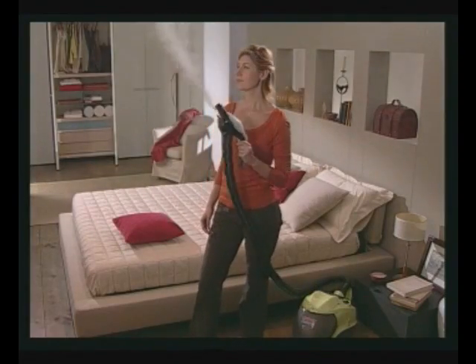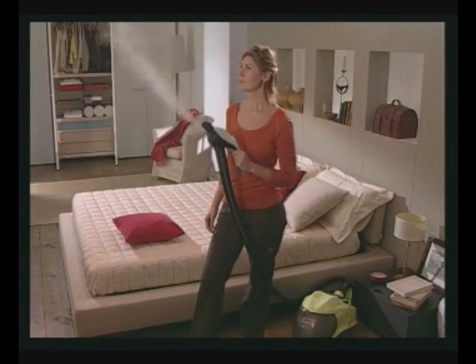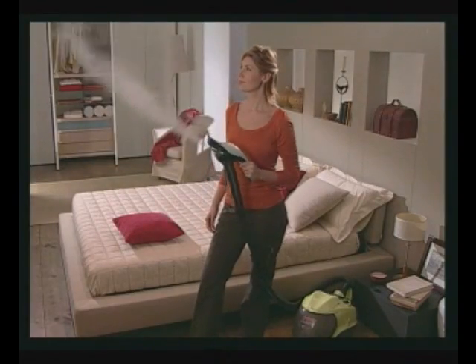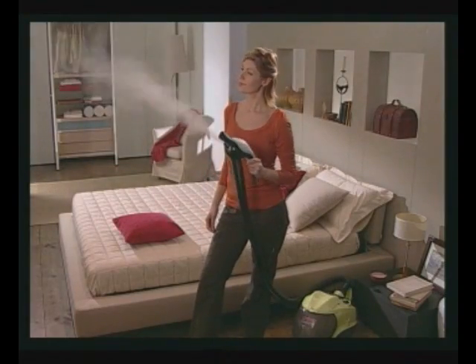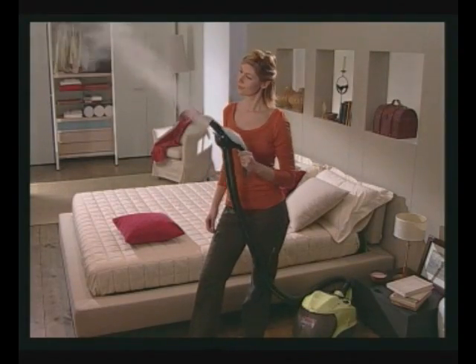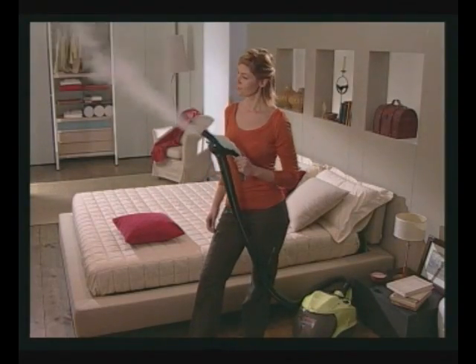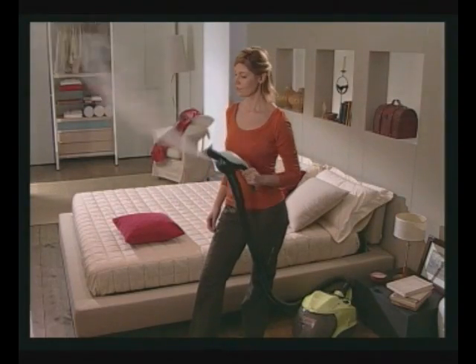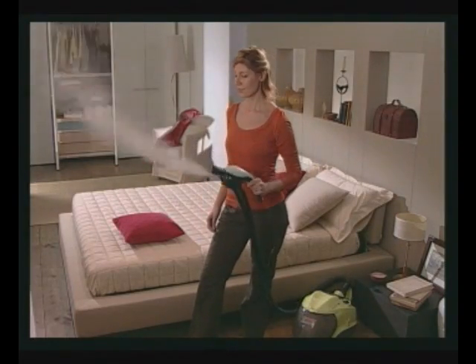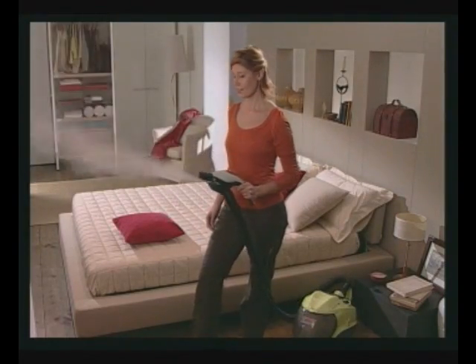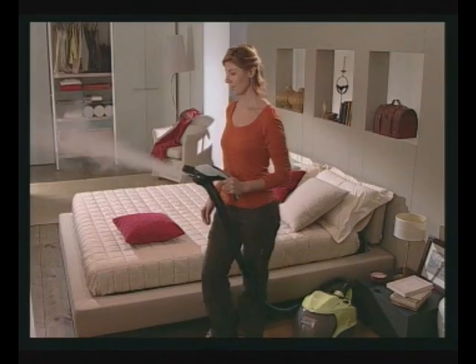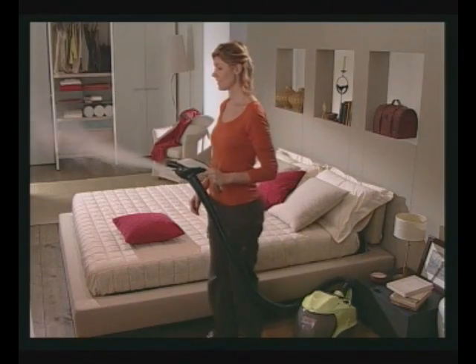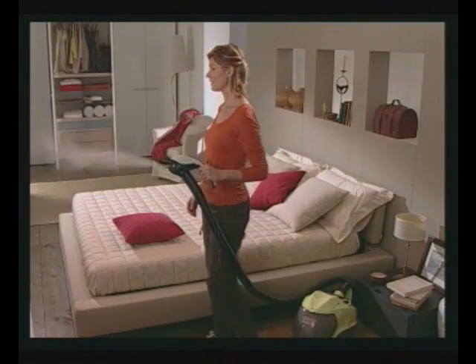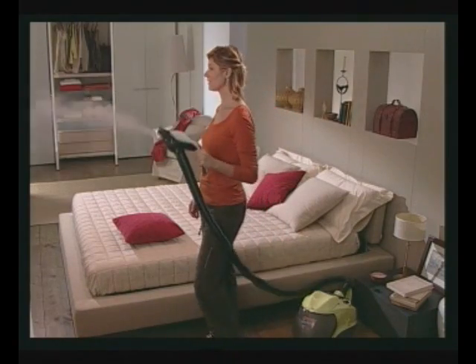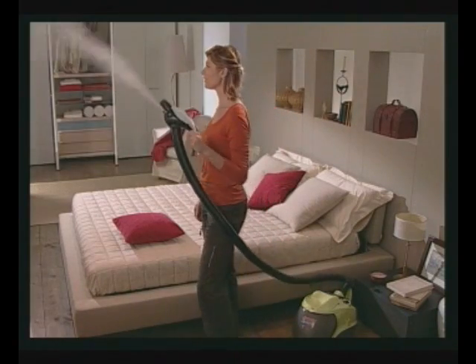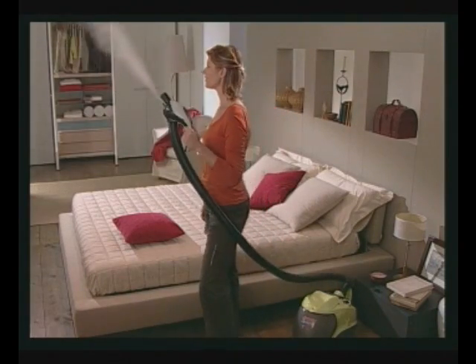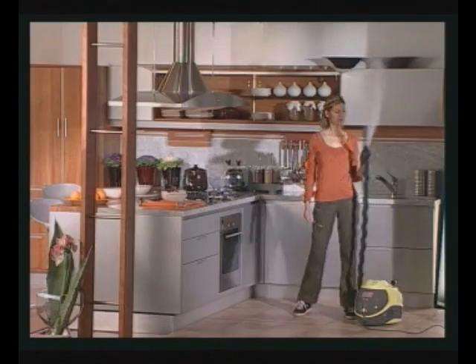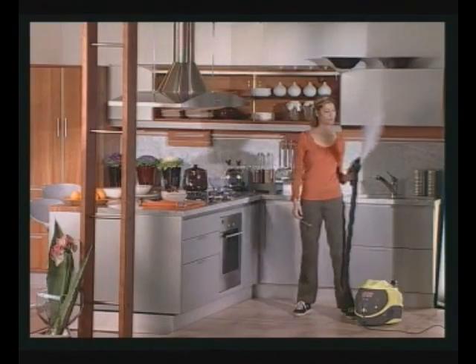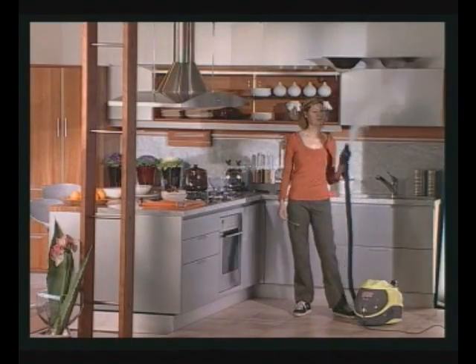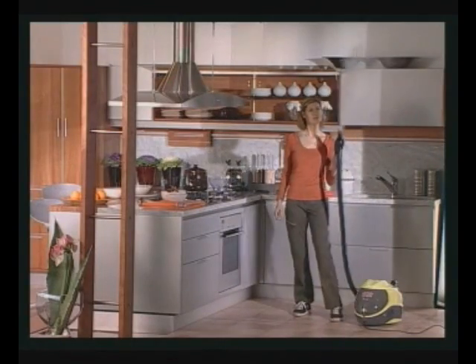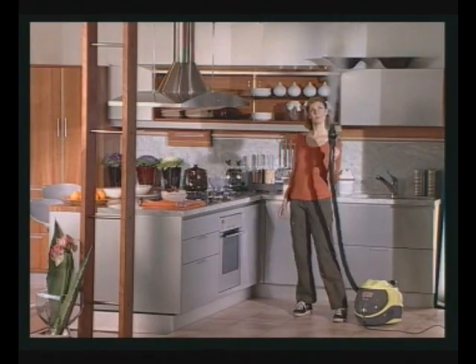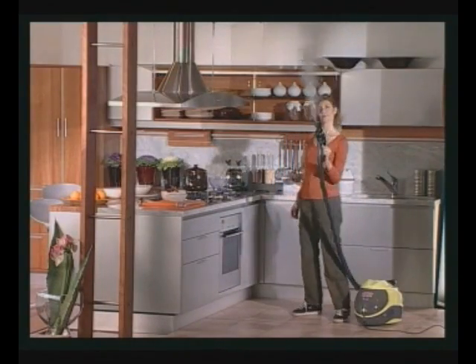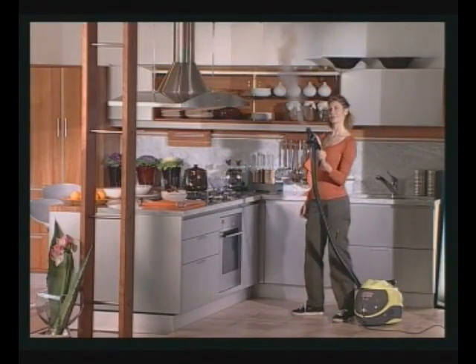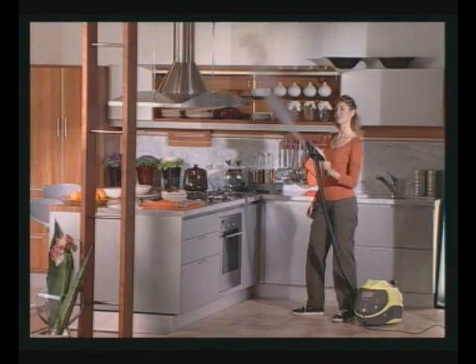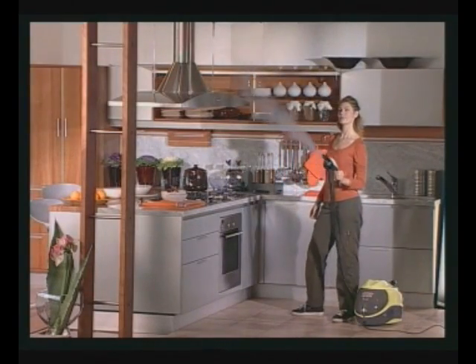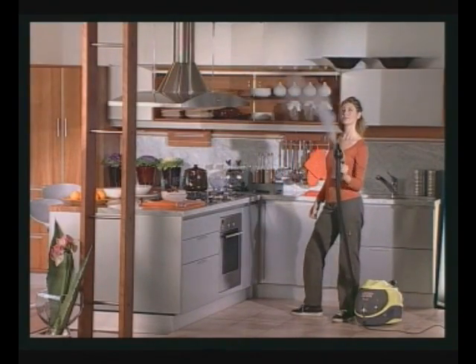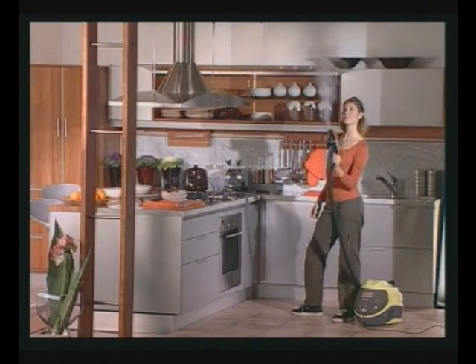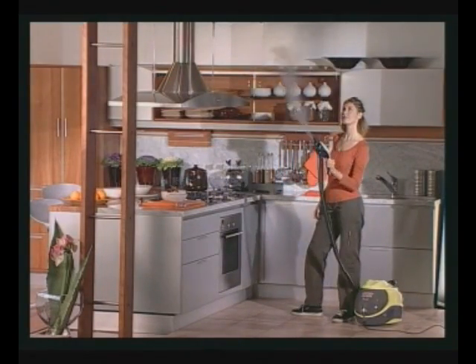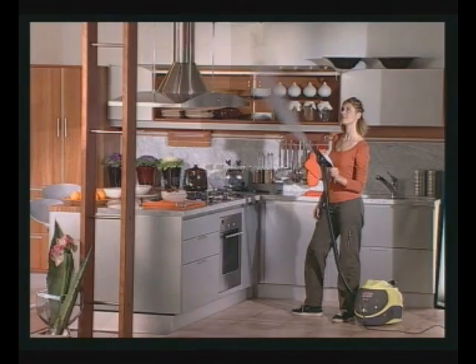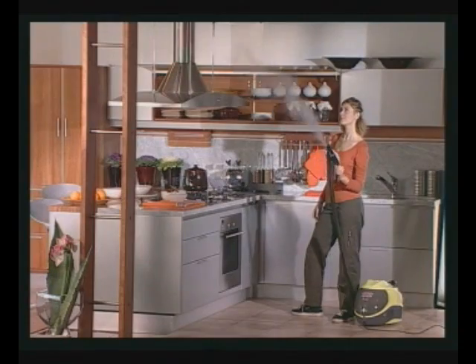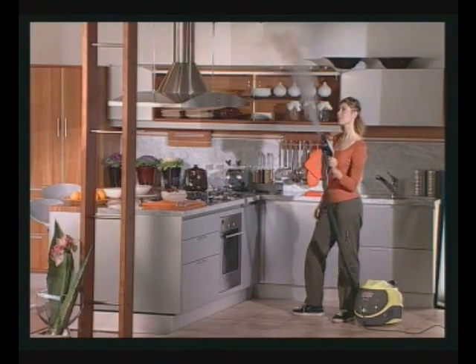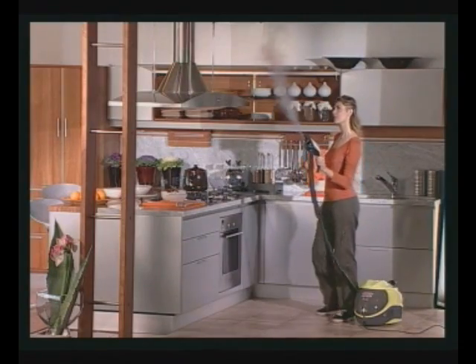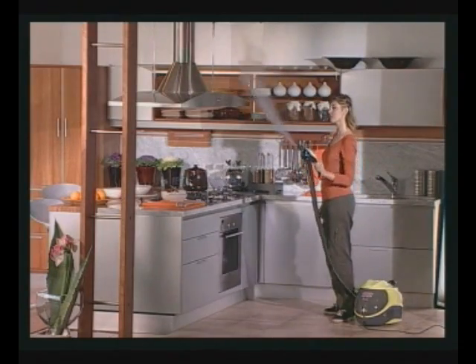In every room, always spray steam with the steam pistol alone before starting to clean. This will freshen the air in the room and cause dust particles in the air to be deposited.